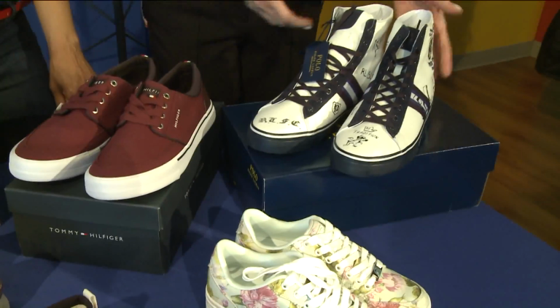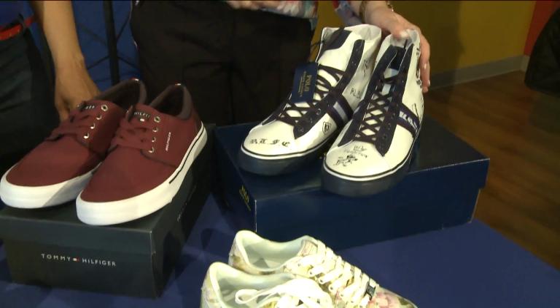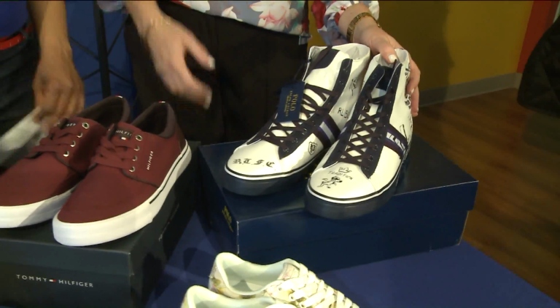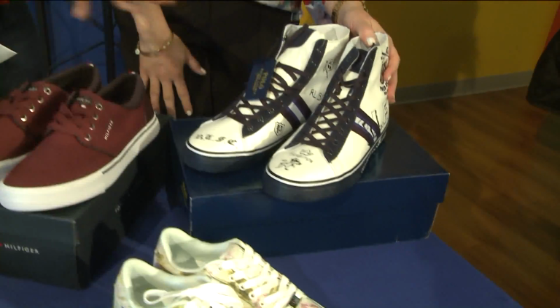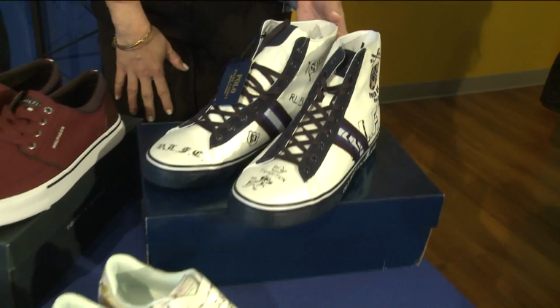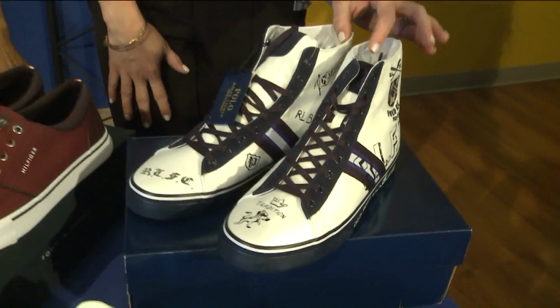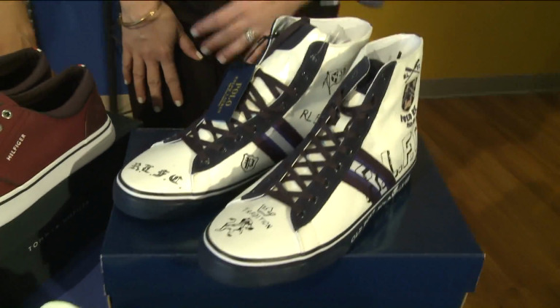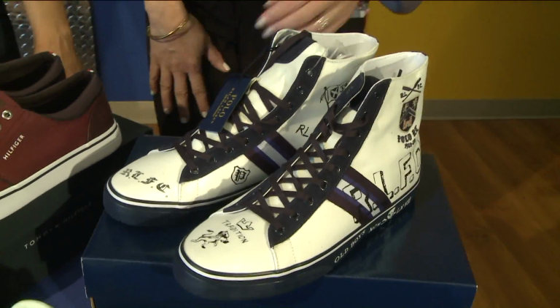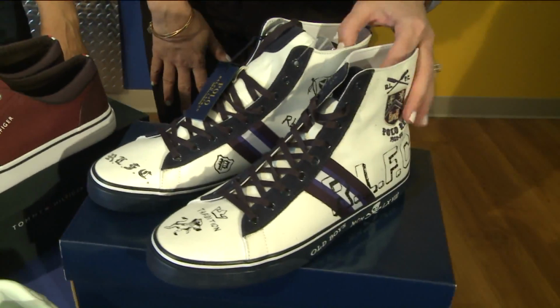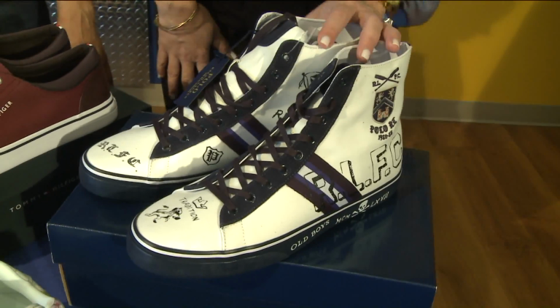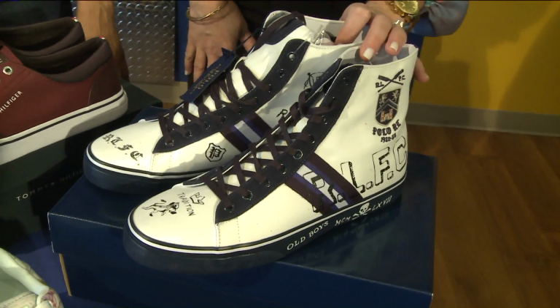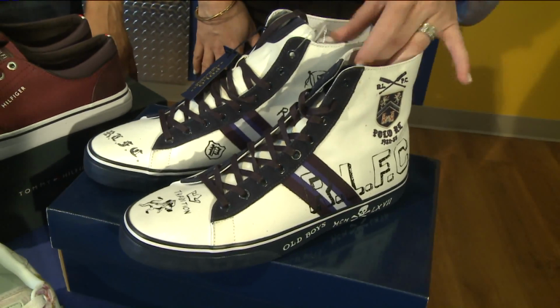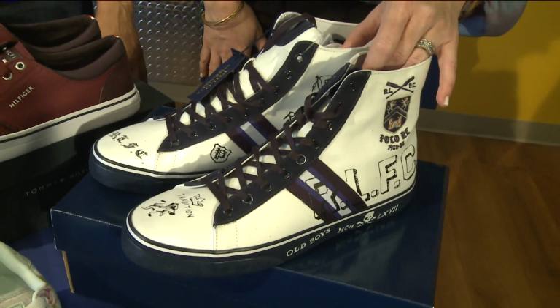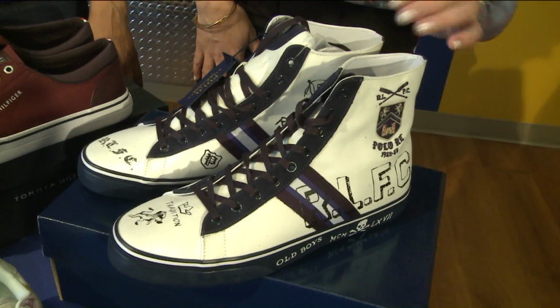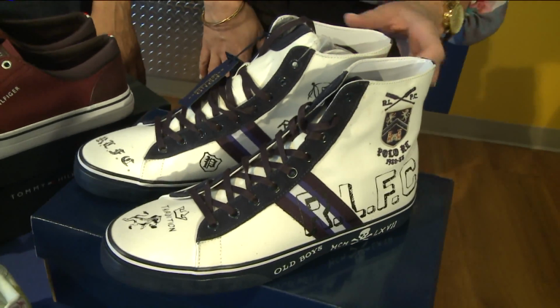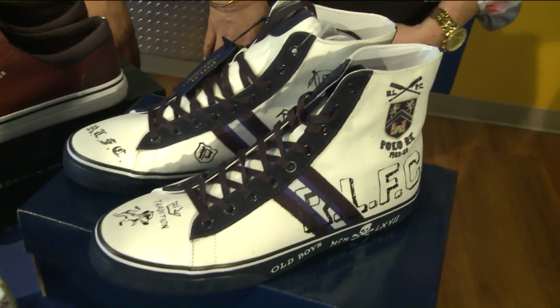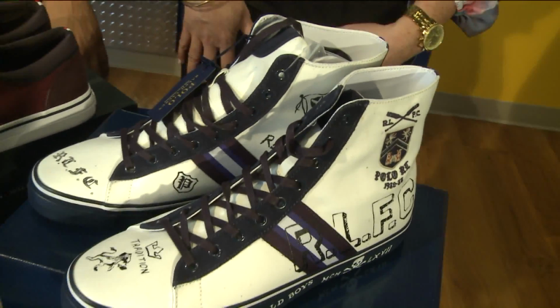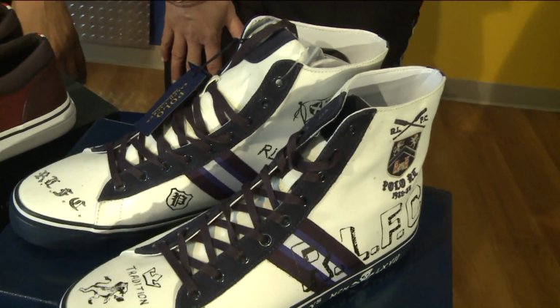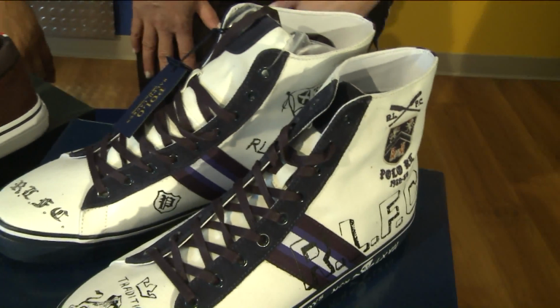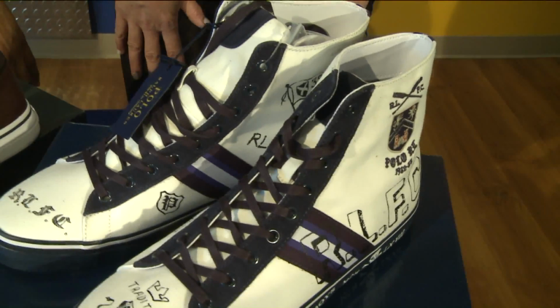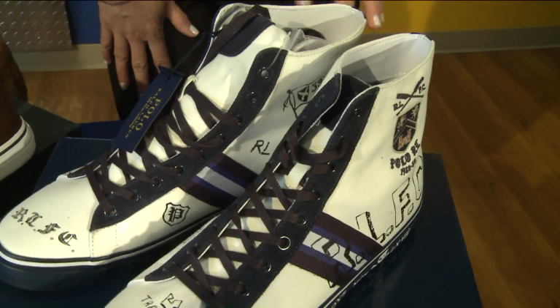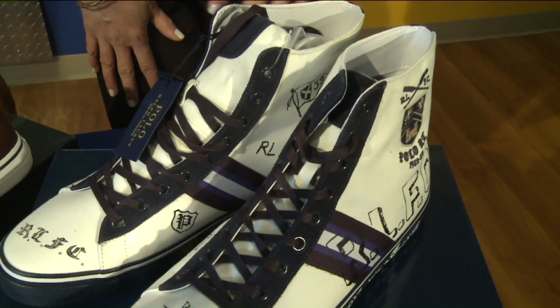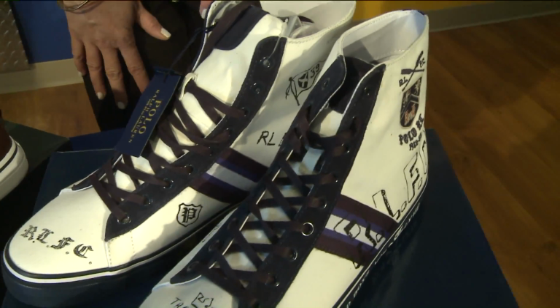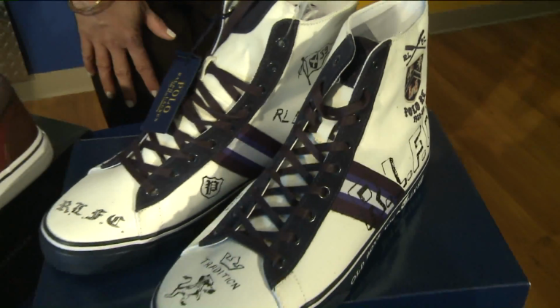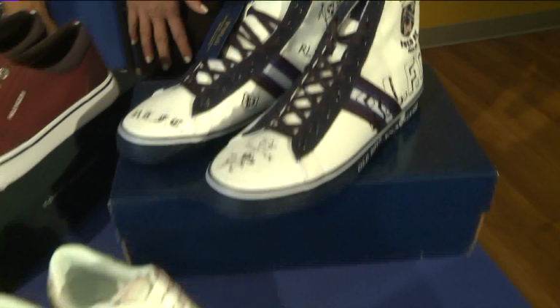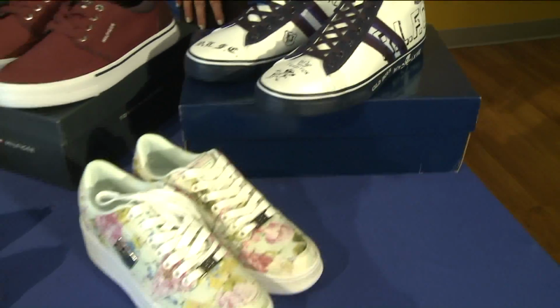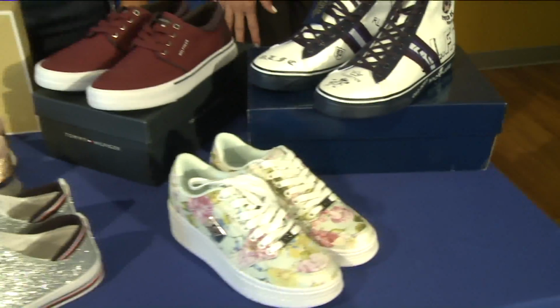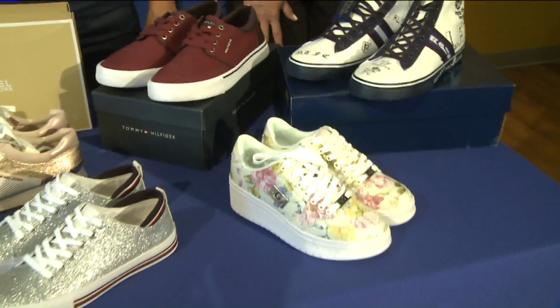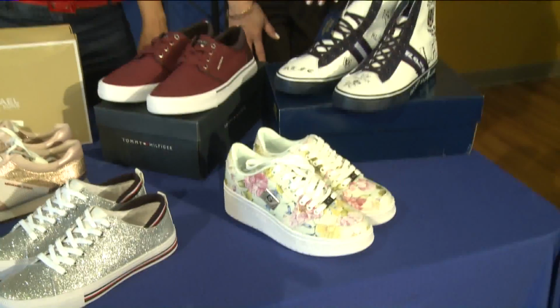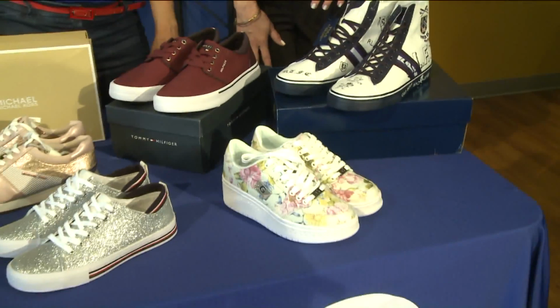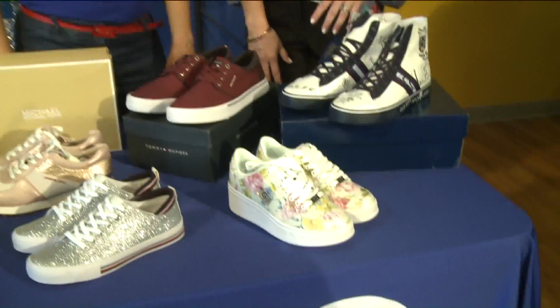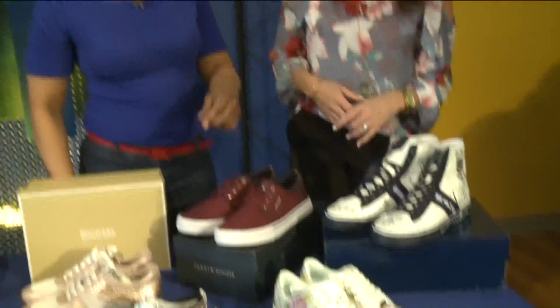And then high tops — high tops are huge. These would be great with joggers for guys. These are Polo, and they're fun and different and add lots of style to your look. A lot of times guys' clothes can be kind of plain, so shoes are a great way to dress that up.